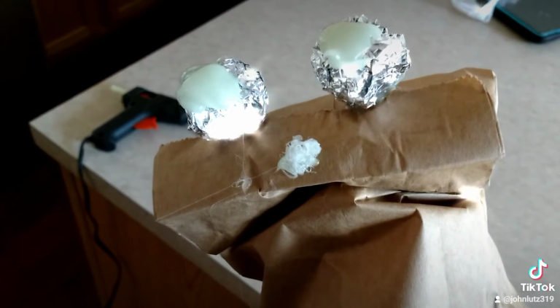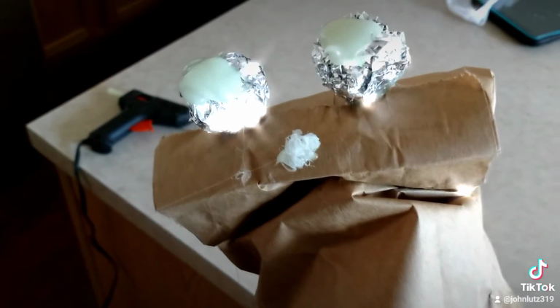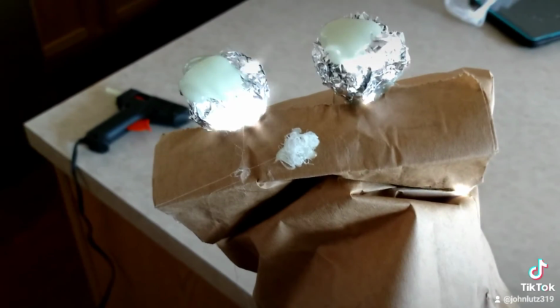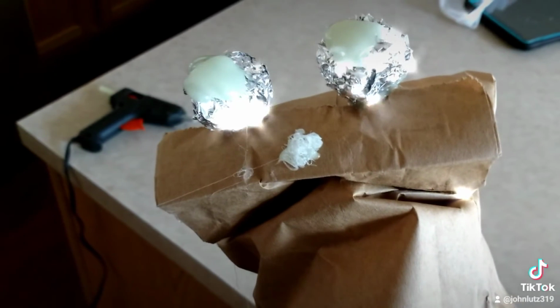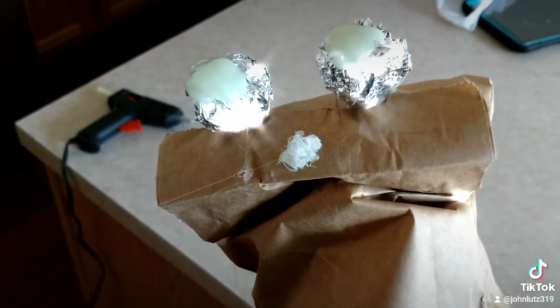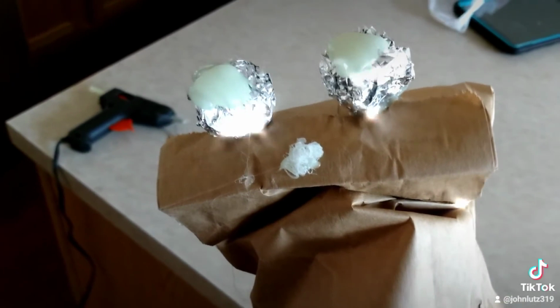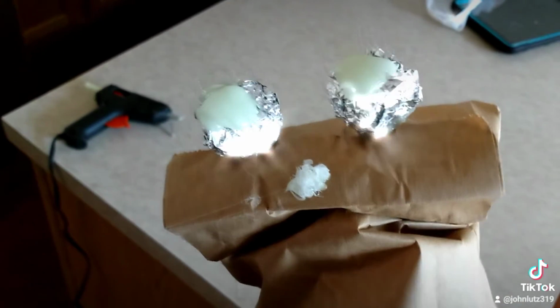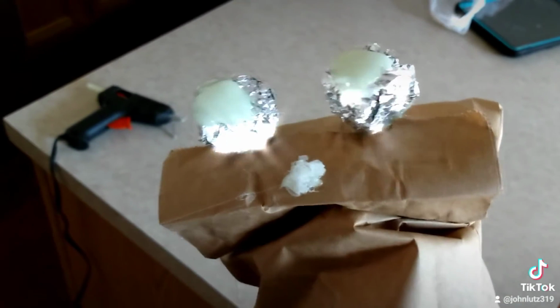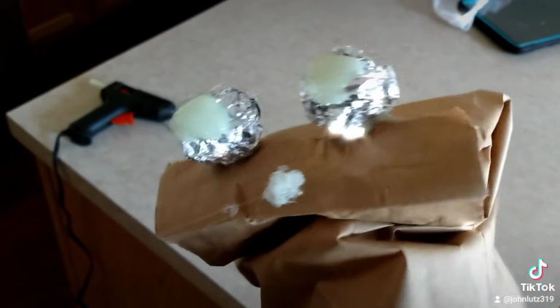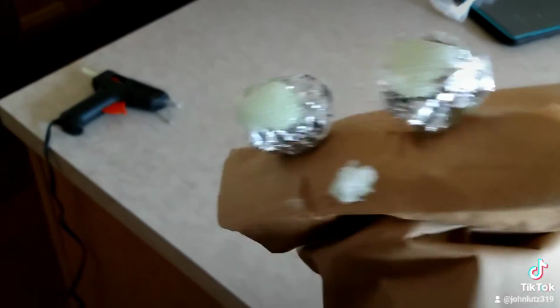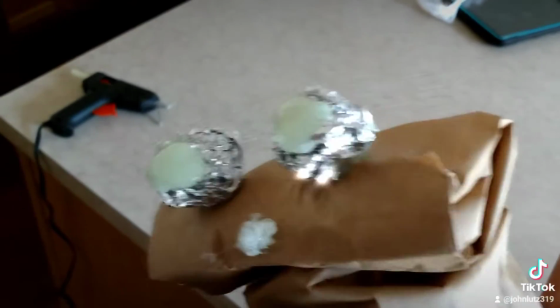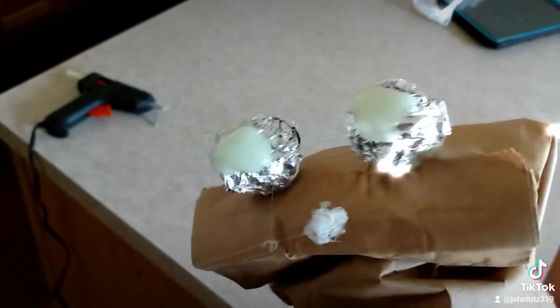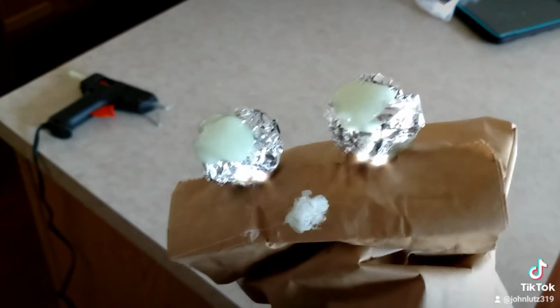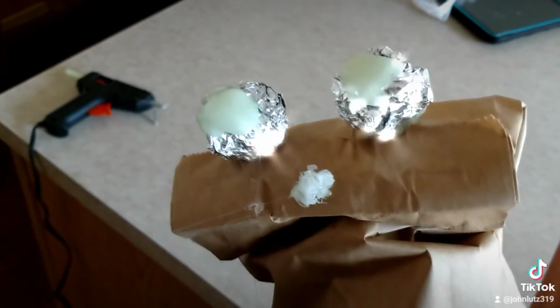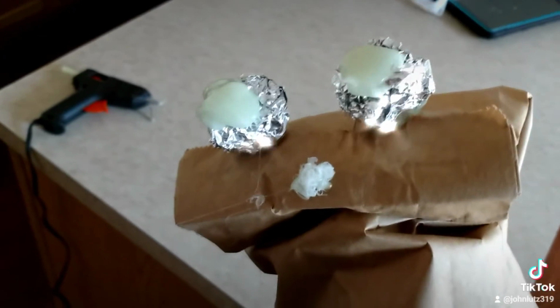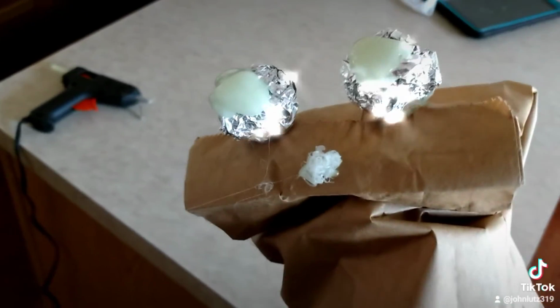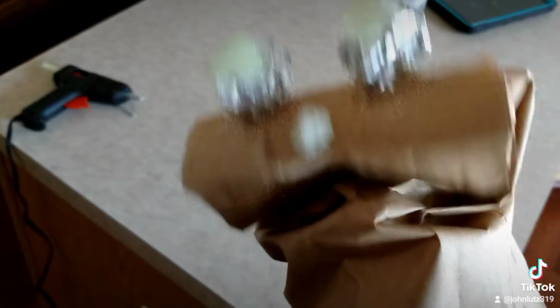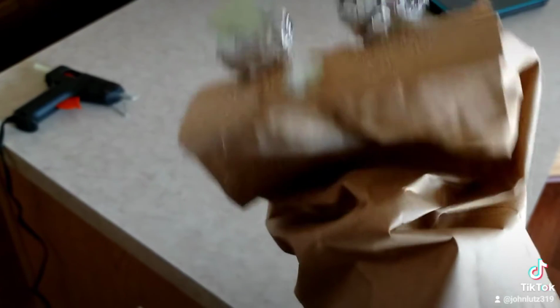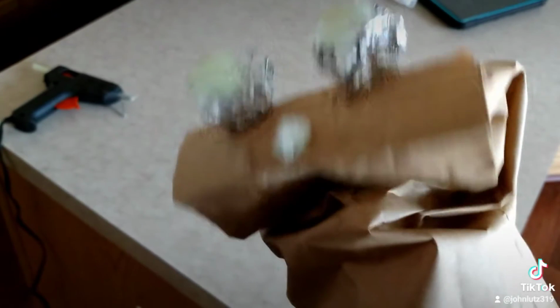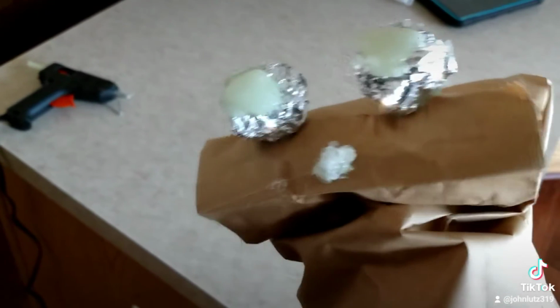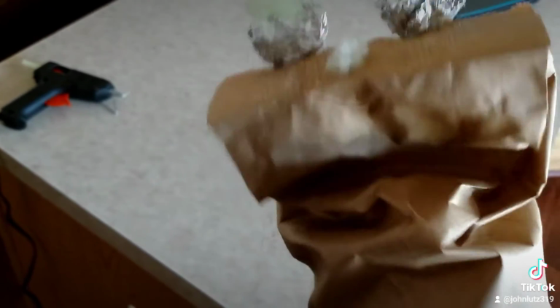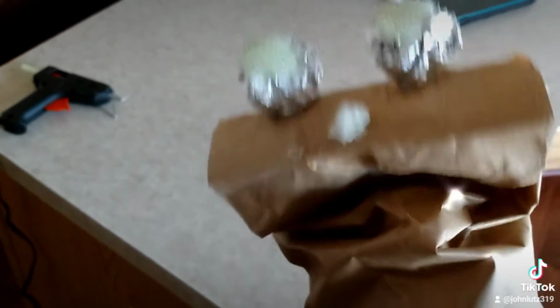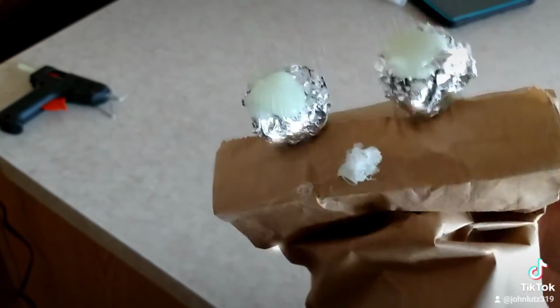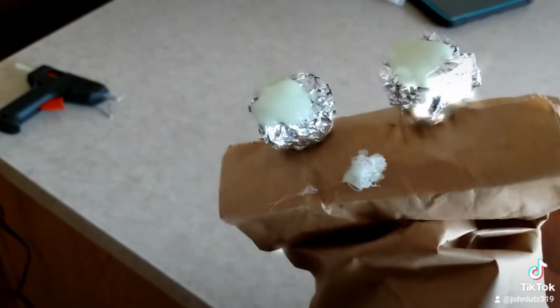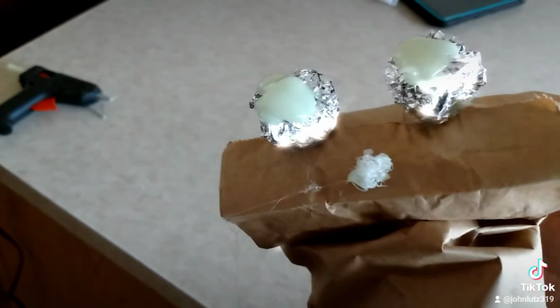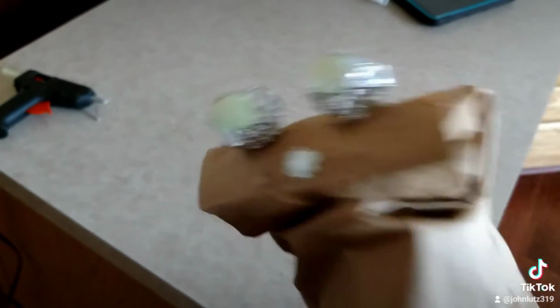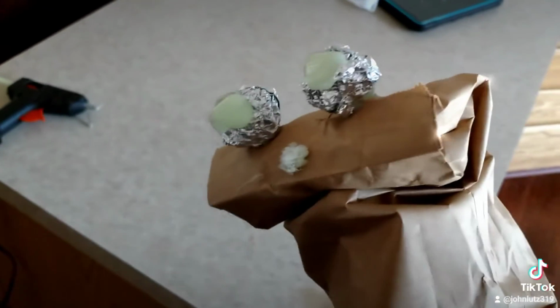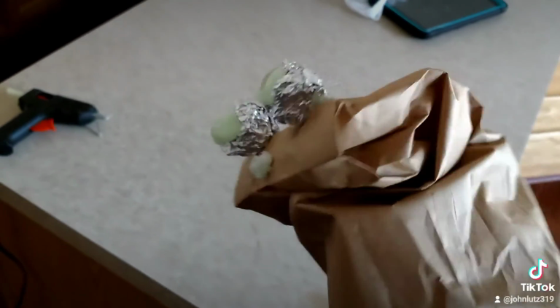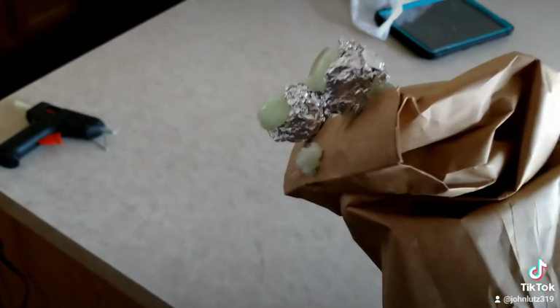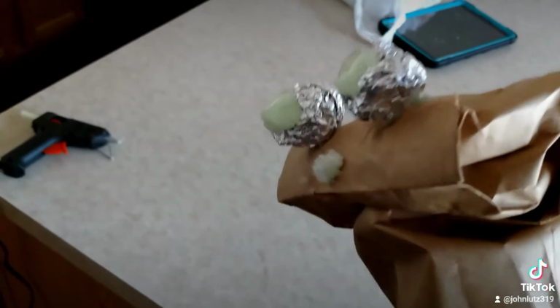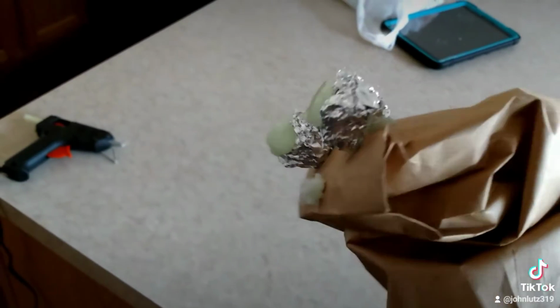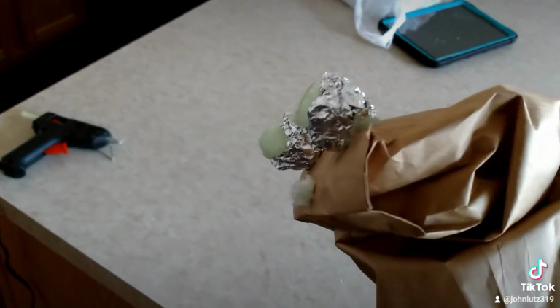Now I'll grab some glue on there for a nose too. I'll put a little bit of dots on his eyeballs. Cheap paper bag puppet.